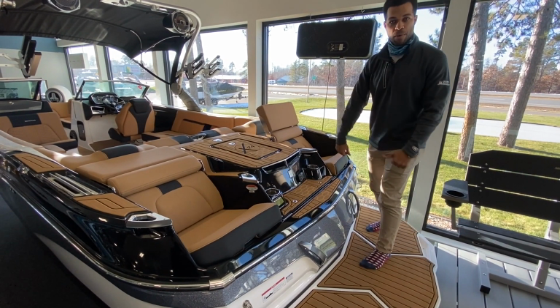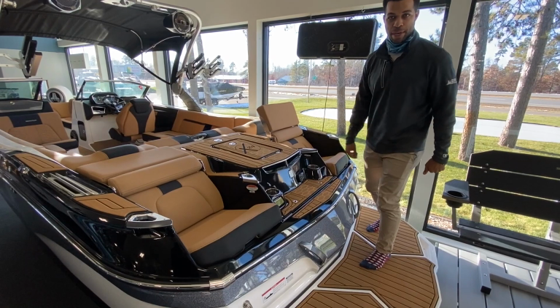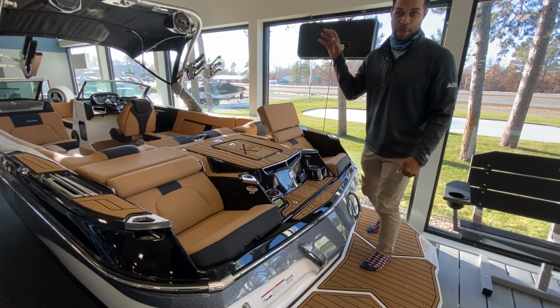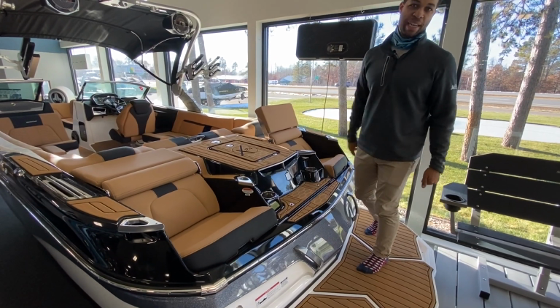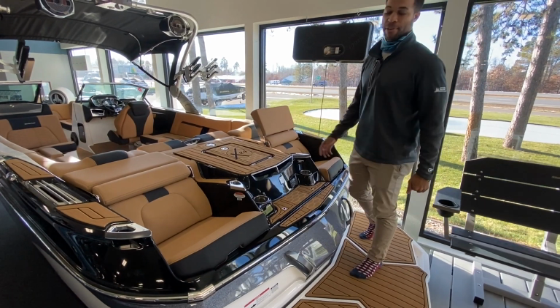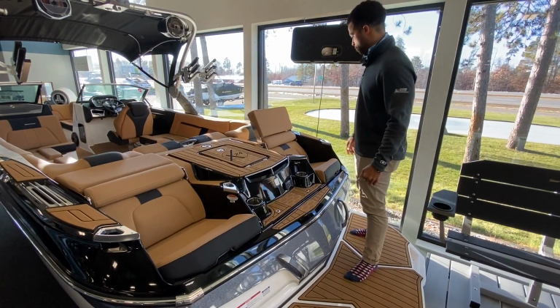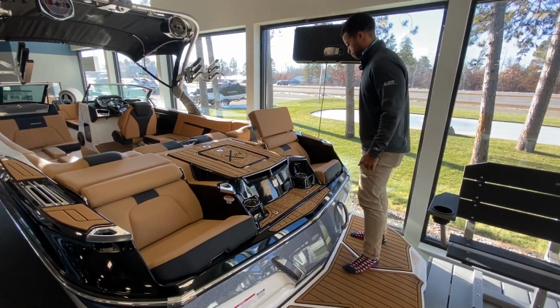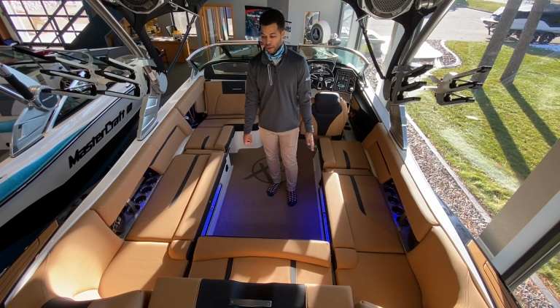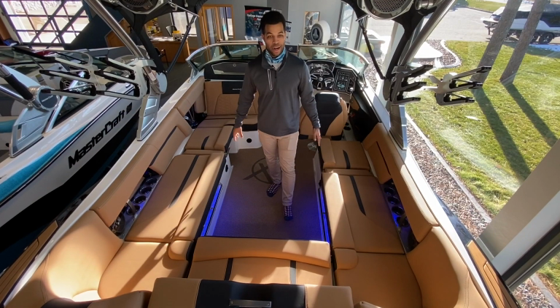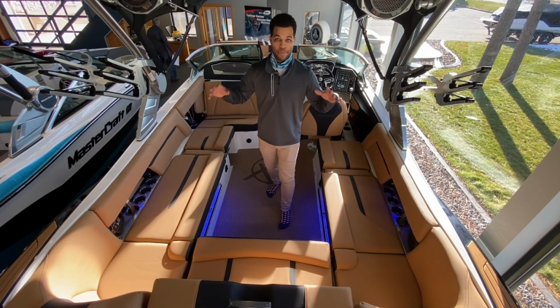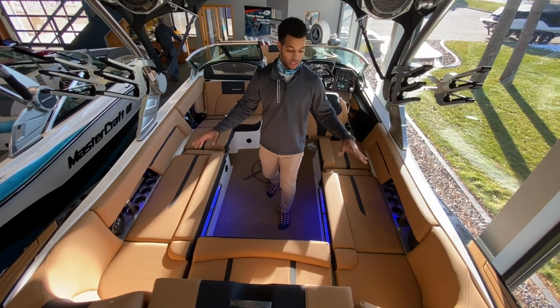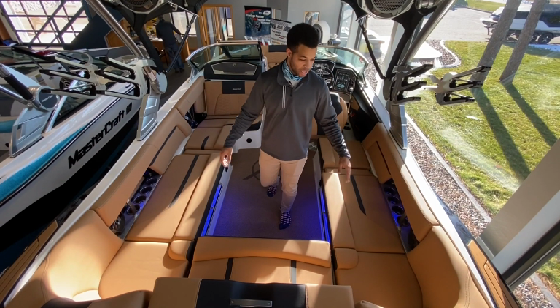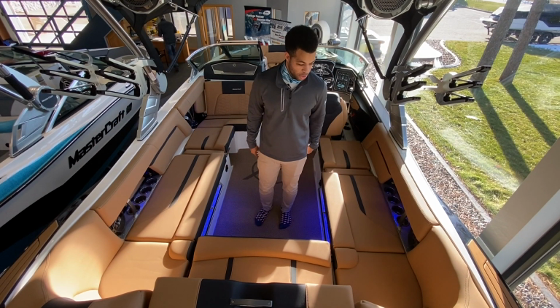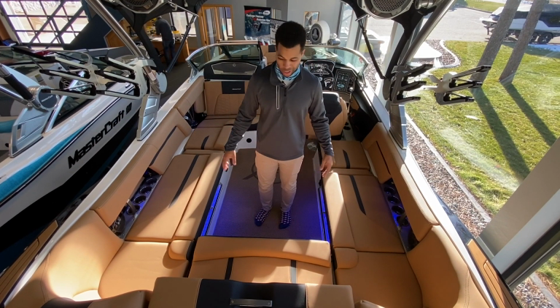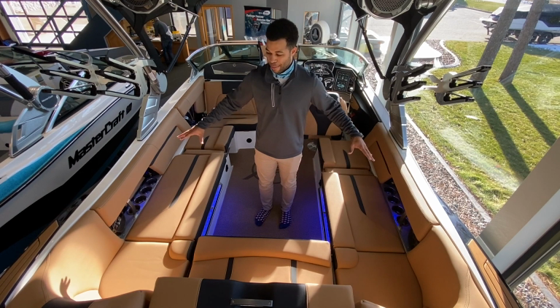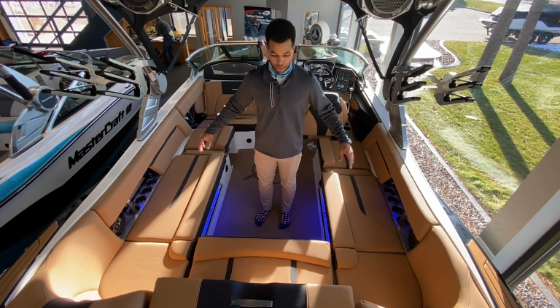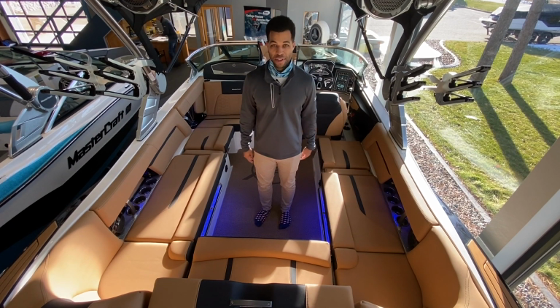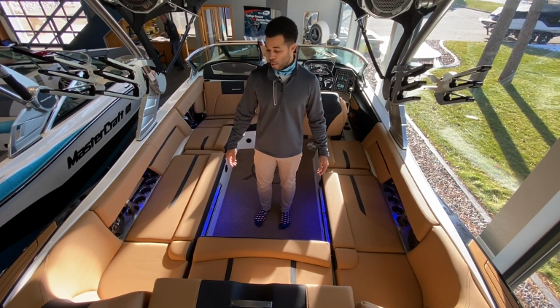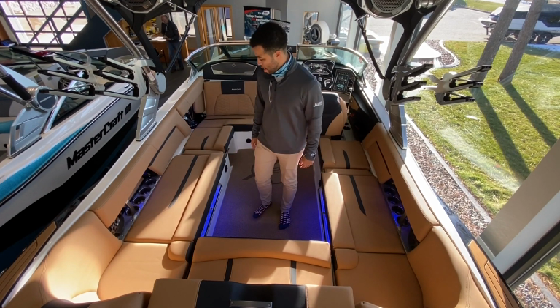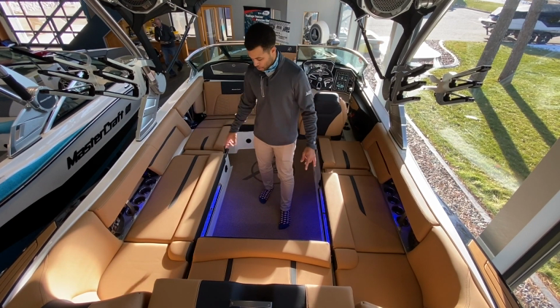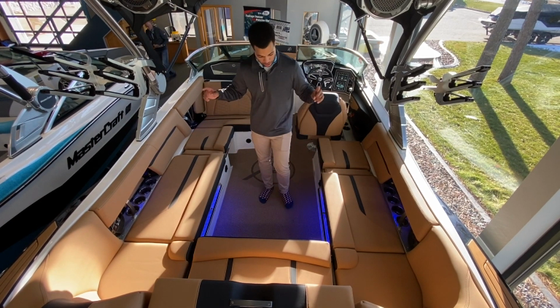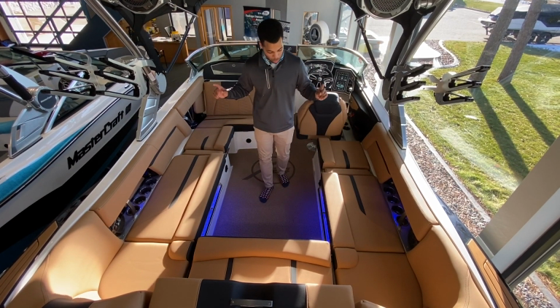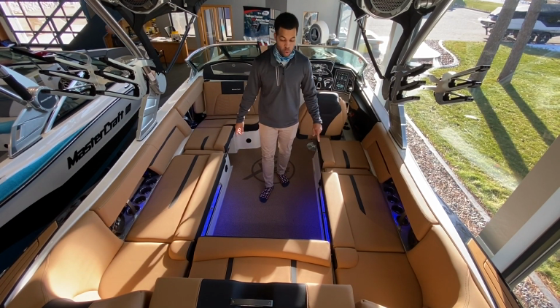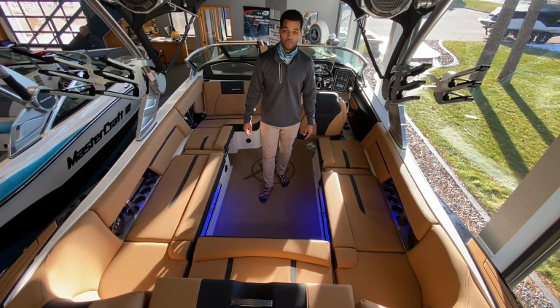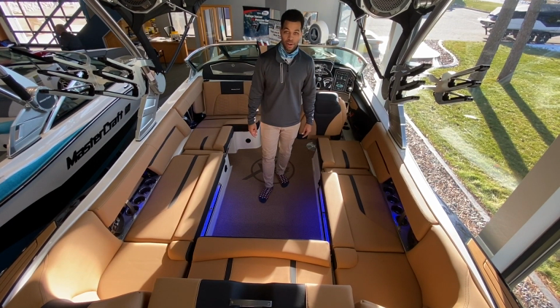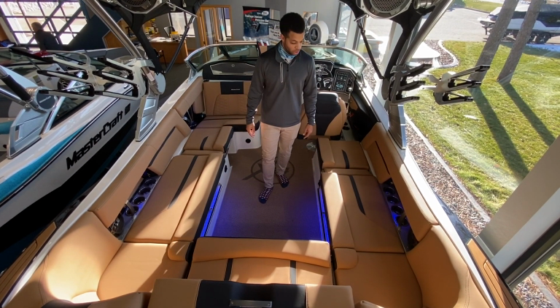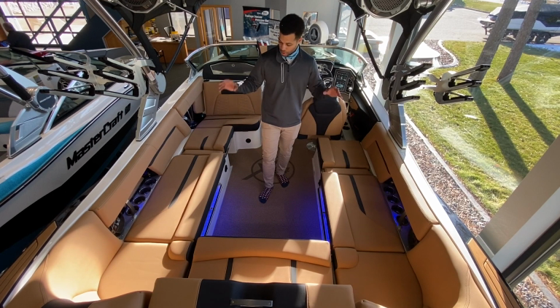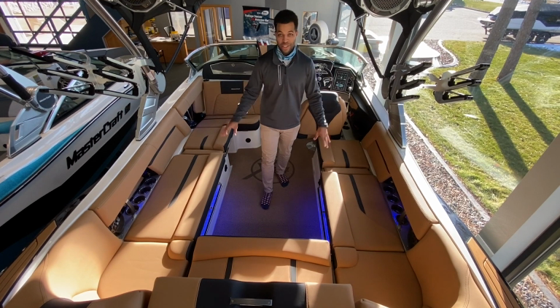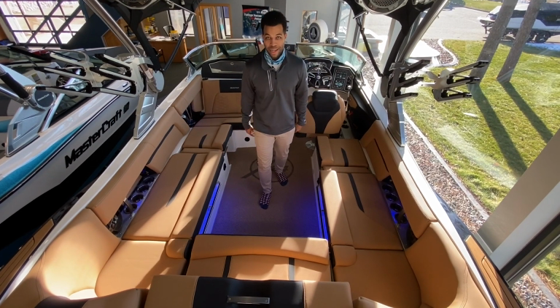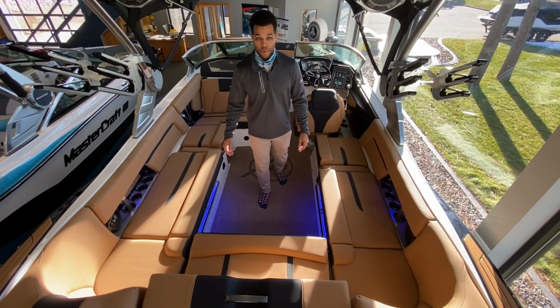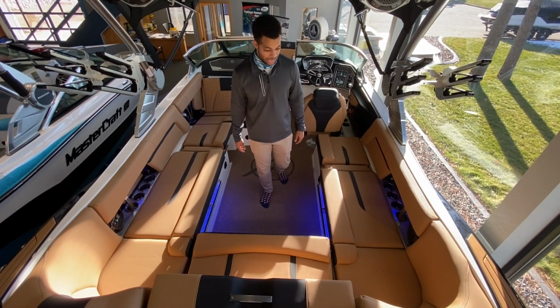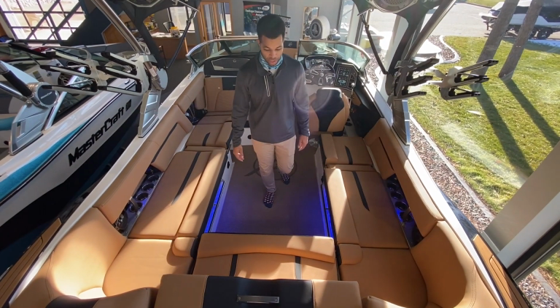As we hop into this beast, you'll notice the ergonomics of this boat are just on point. This one's equipped with the cool feel material, so you know the seats aren't going to get hot when you're hanging out in the sun.